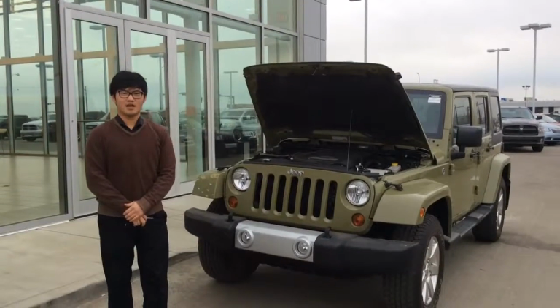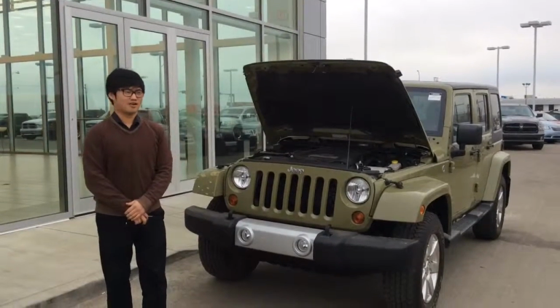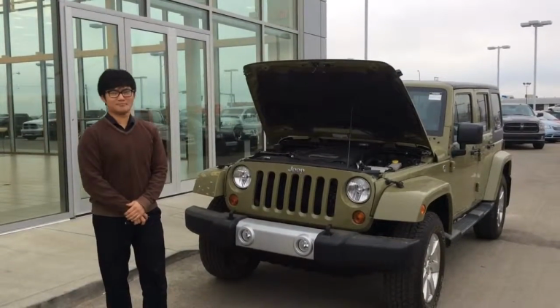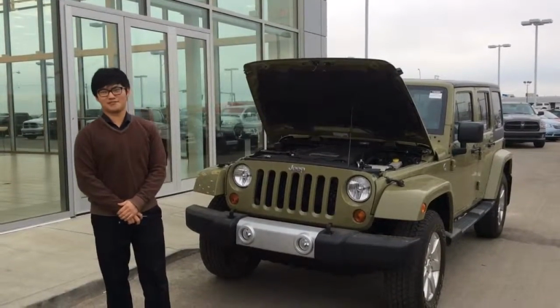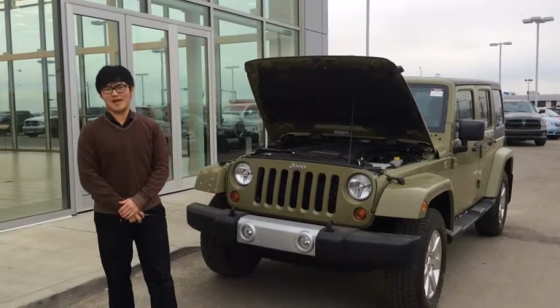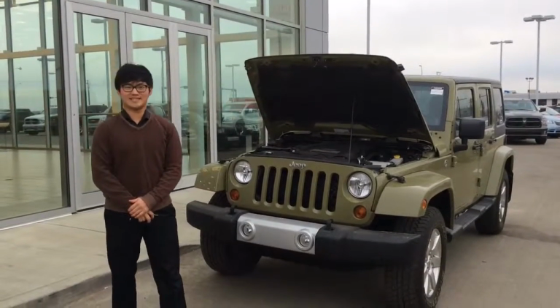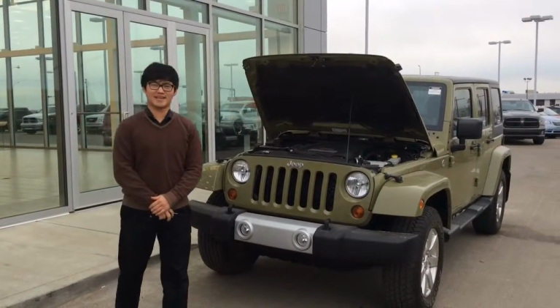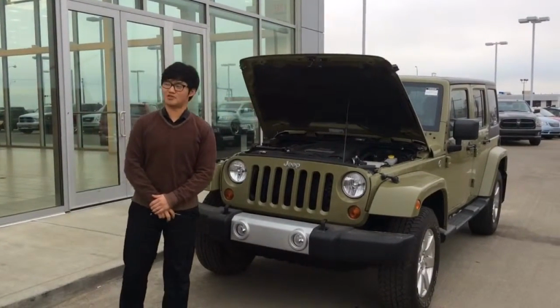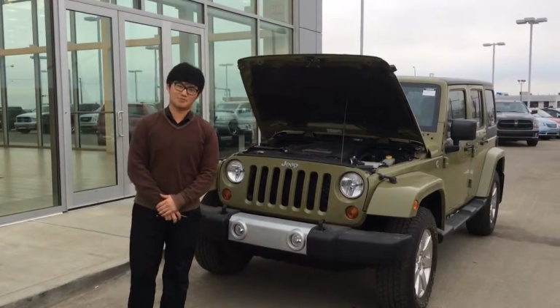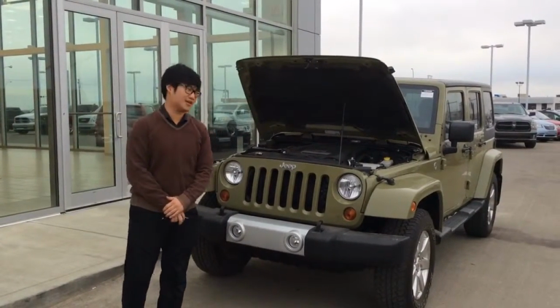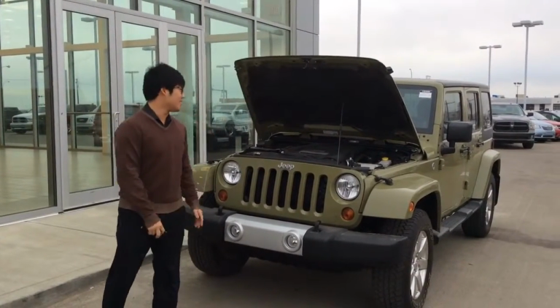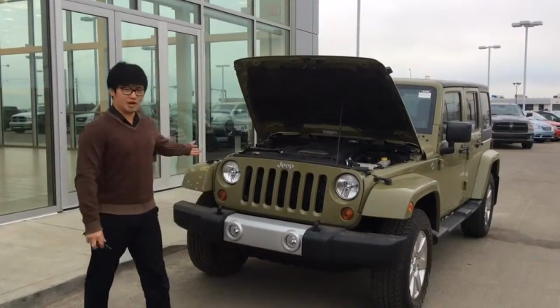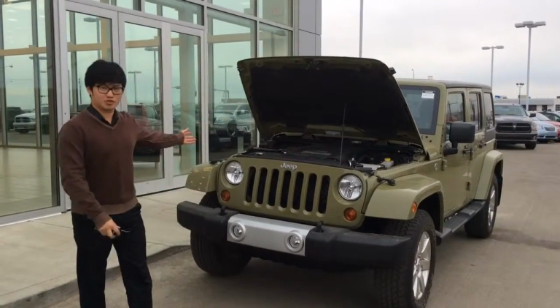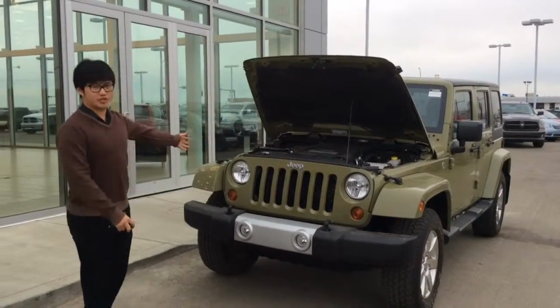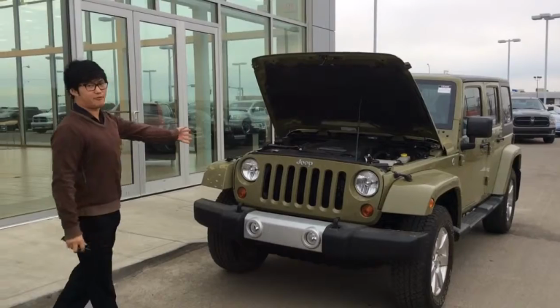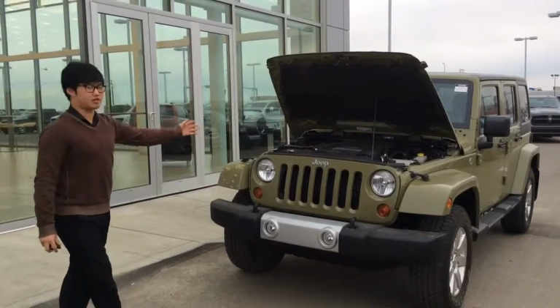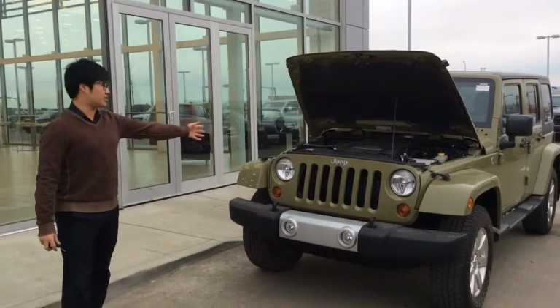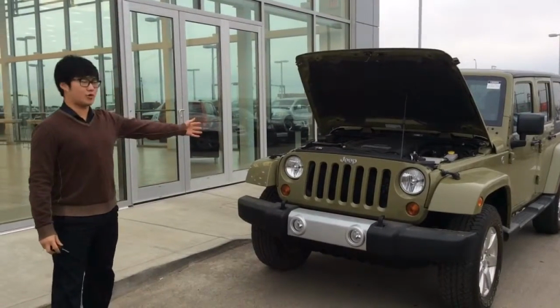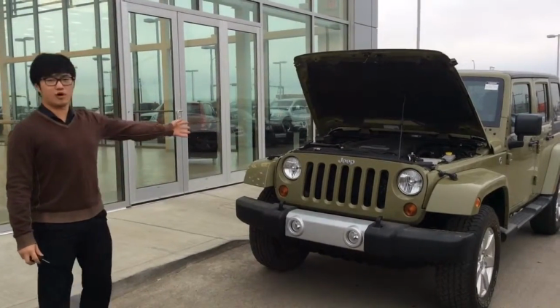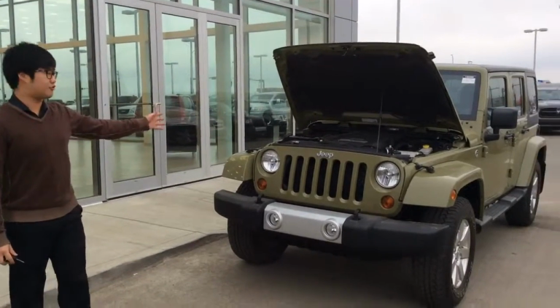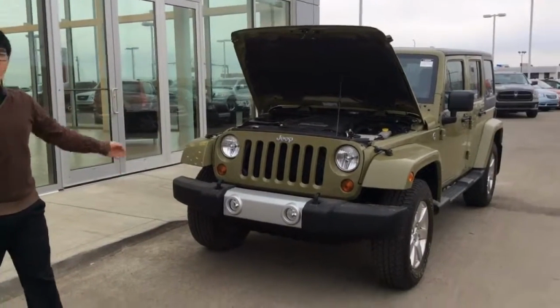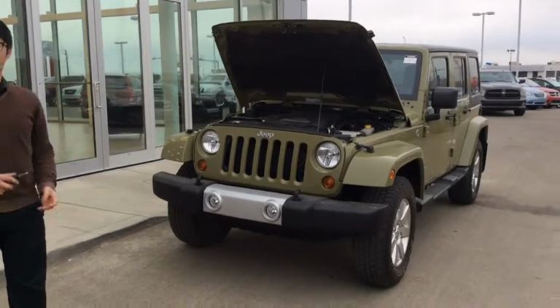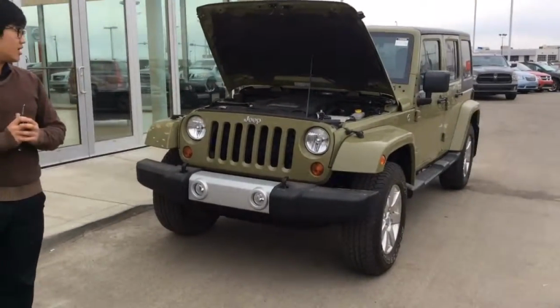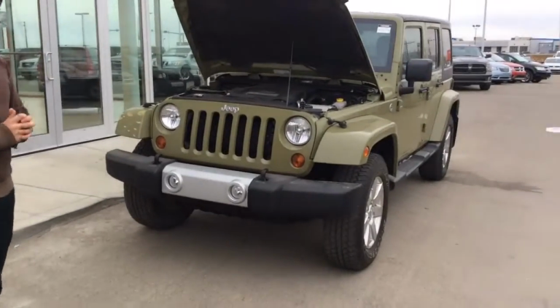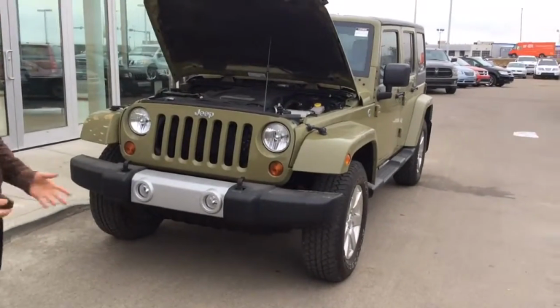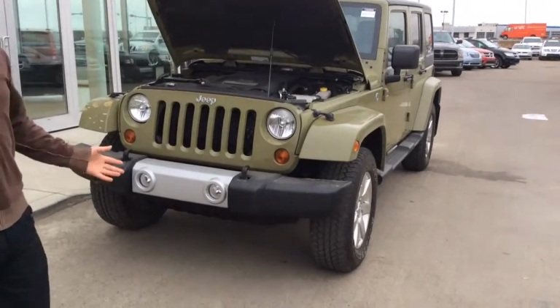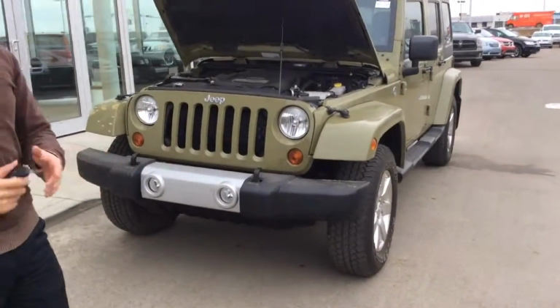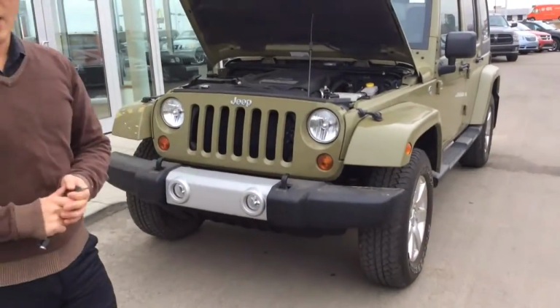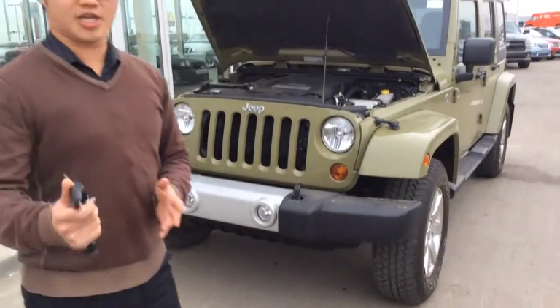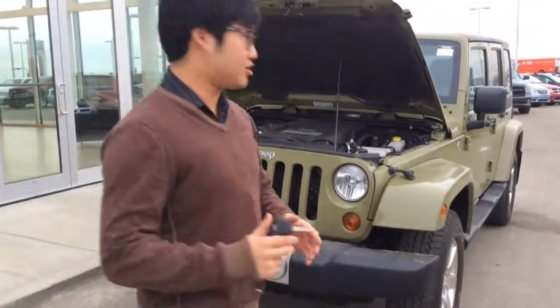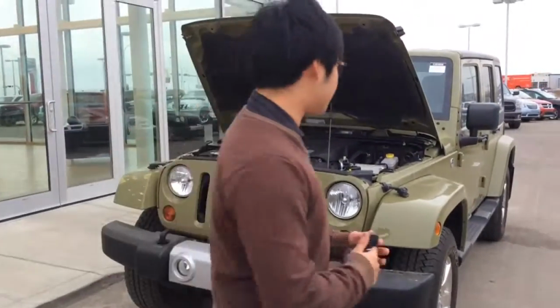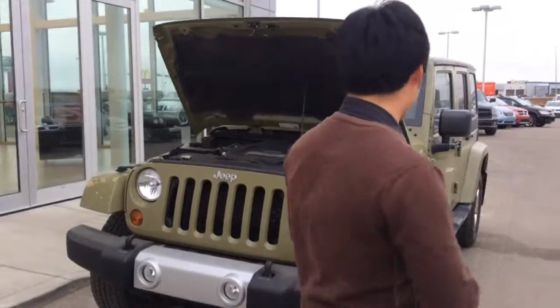Hi Carson, I'm Justin from LA Nissan and Trap Depot here again. I wanted to show you a different Wrangler today. It's a 2012 green color. It's the same version as the black one that you were interested in earlier.